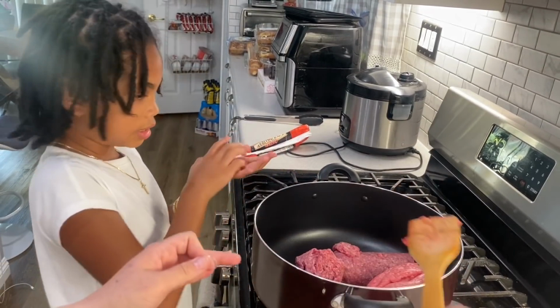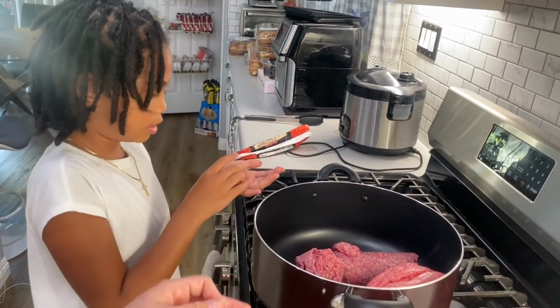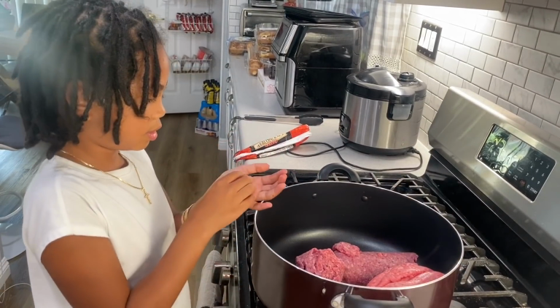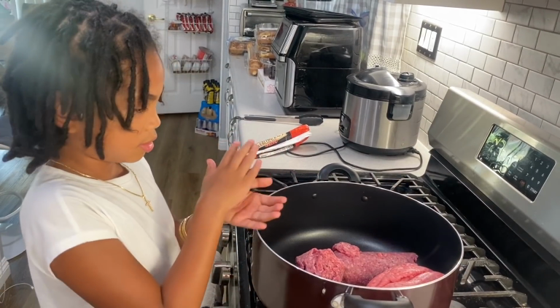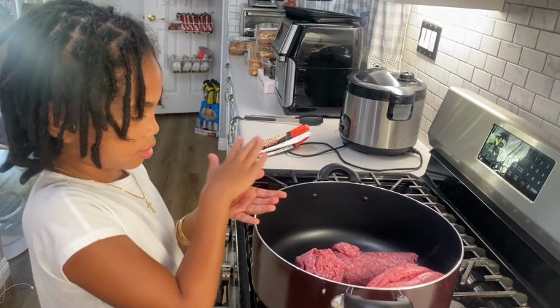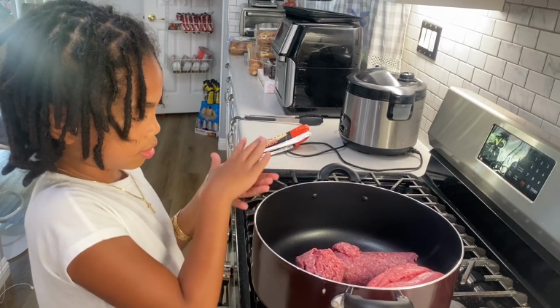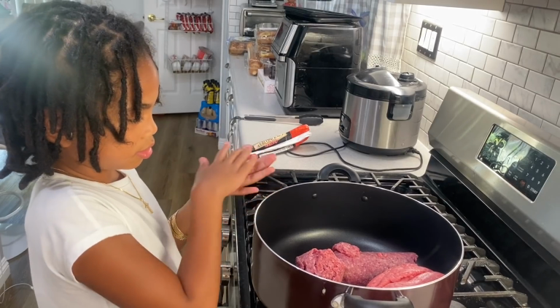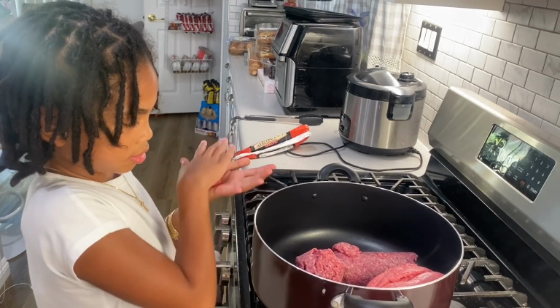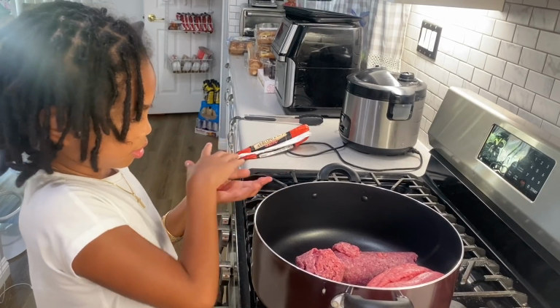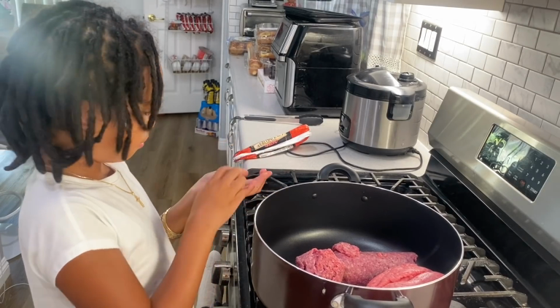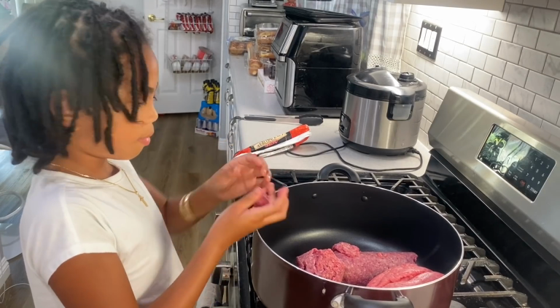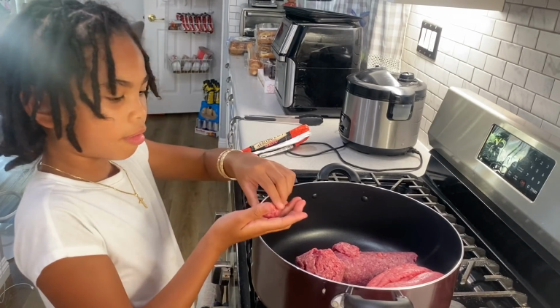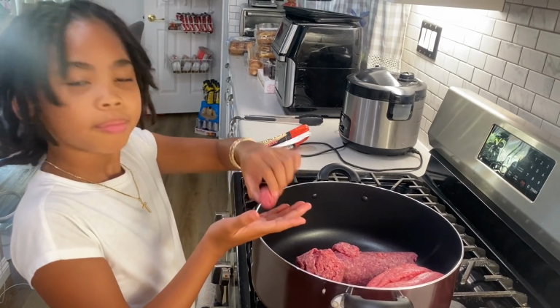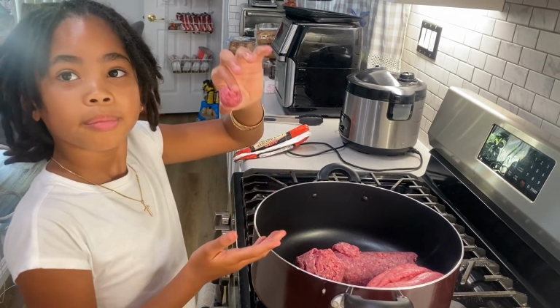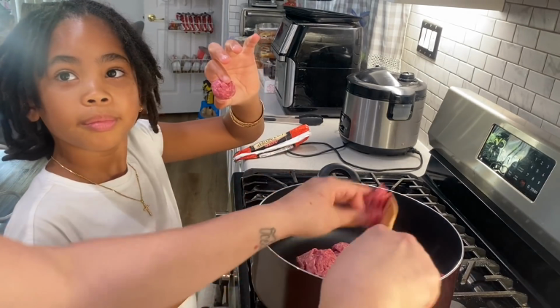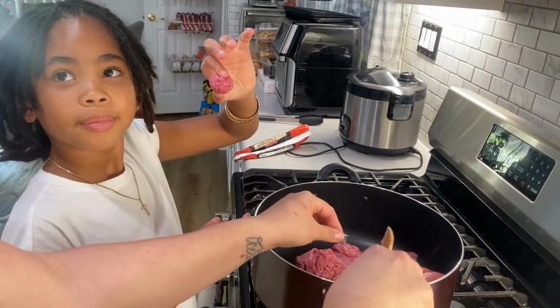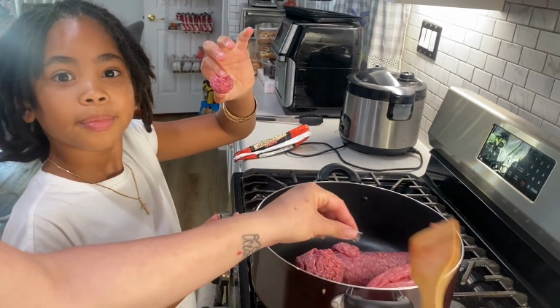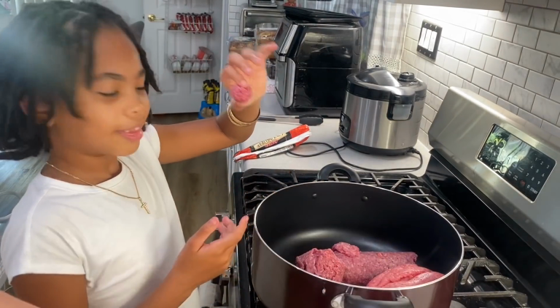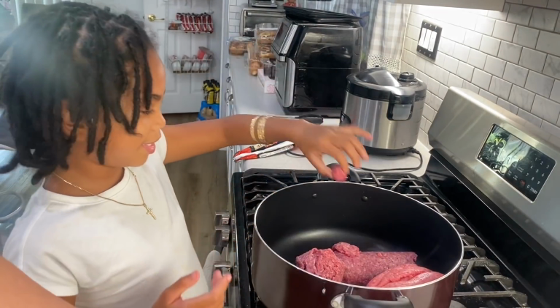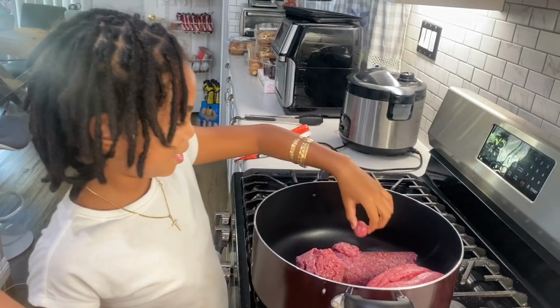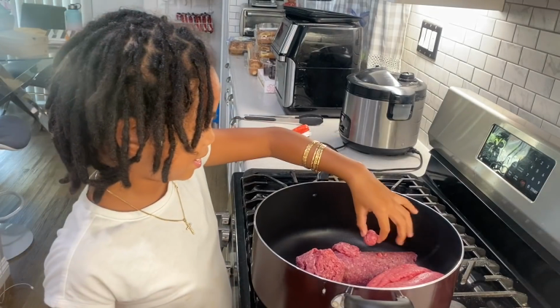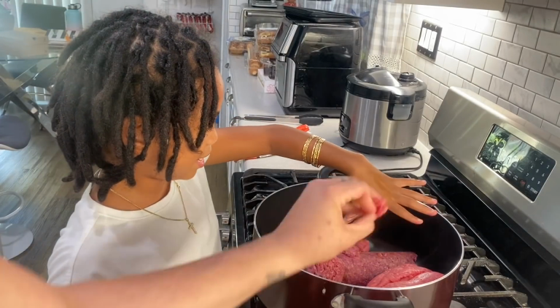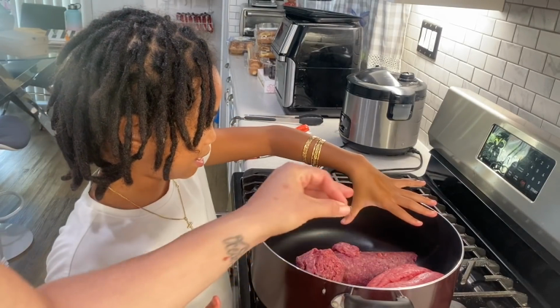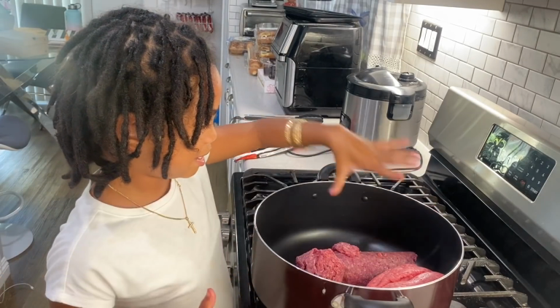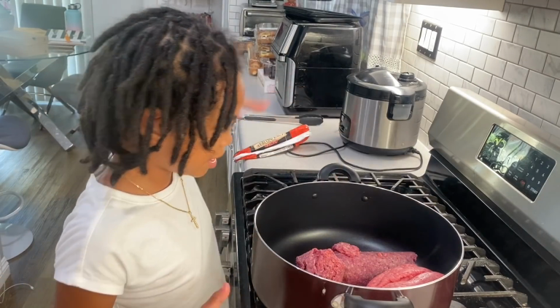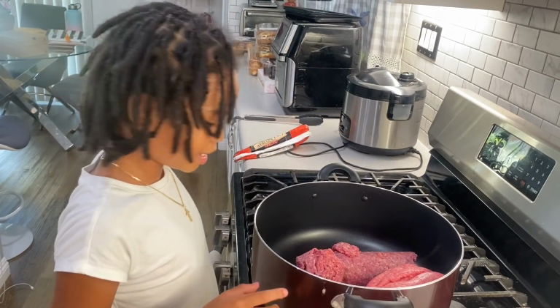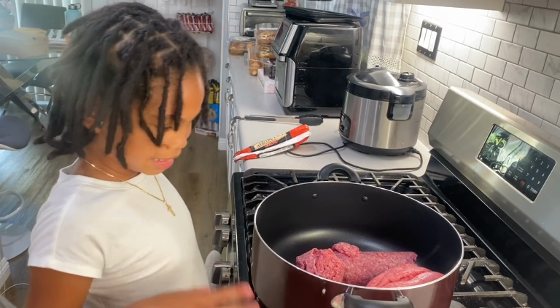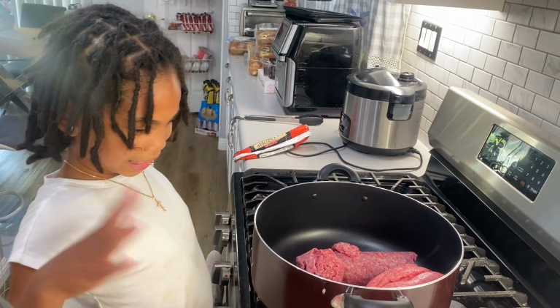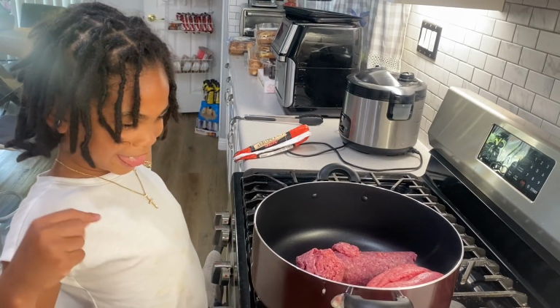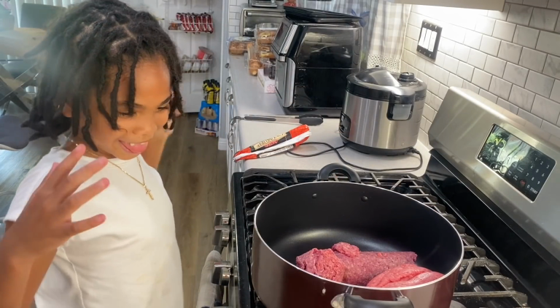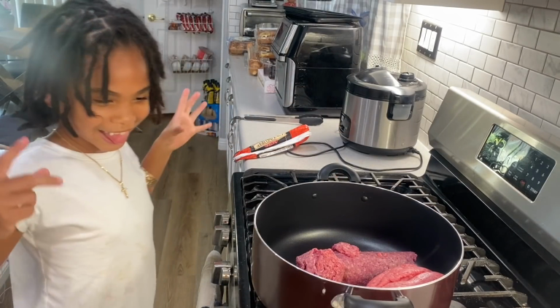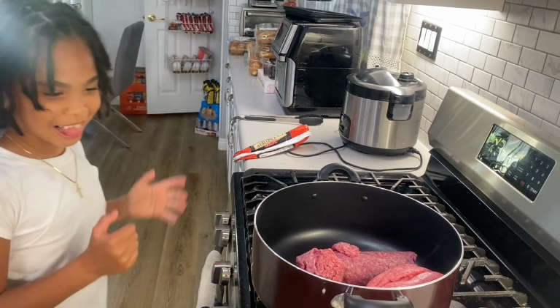Juice, do you know how to turn on the stove? Show them how to do this. You don't want to touch the meat a lot because we're going to be touching other things. Let's wash our hands.